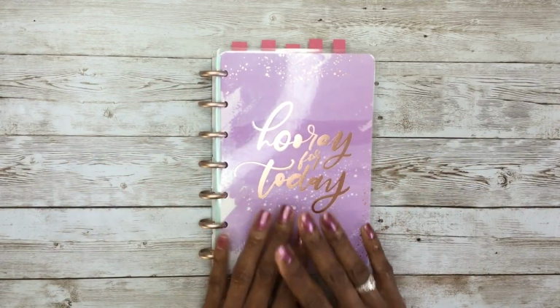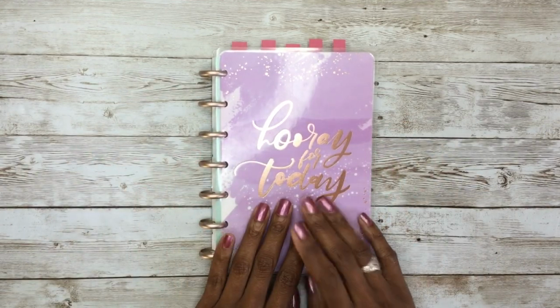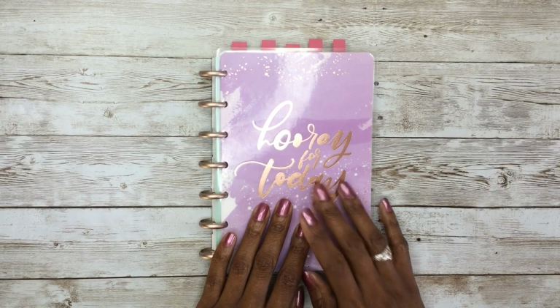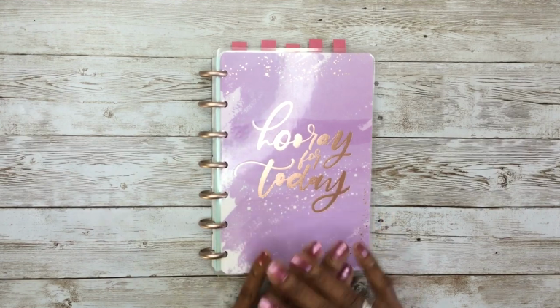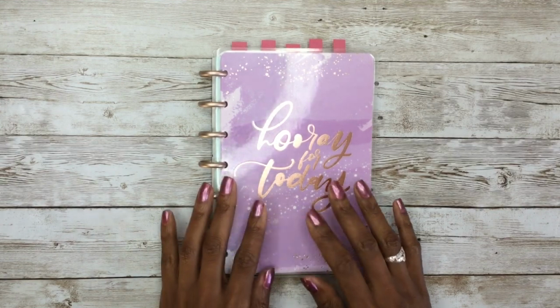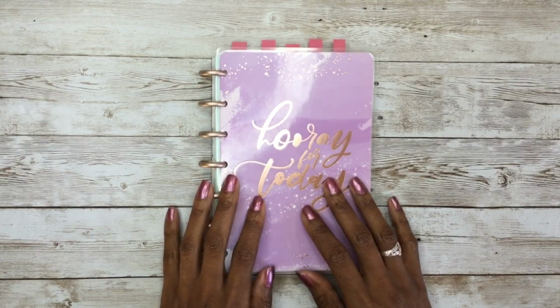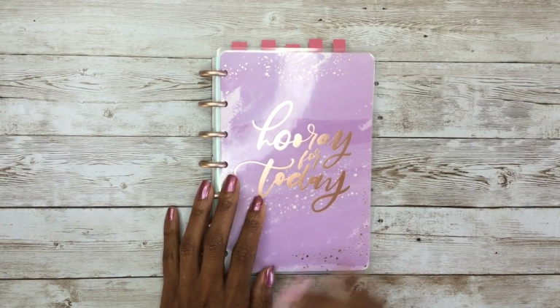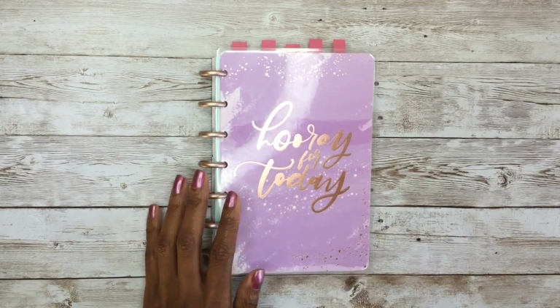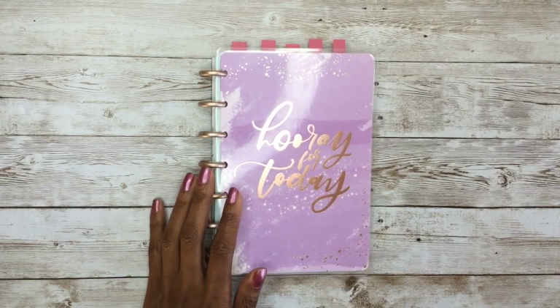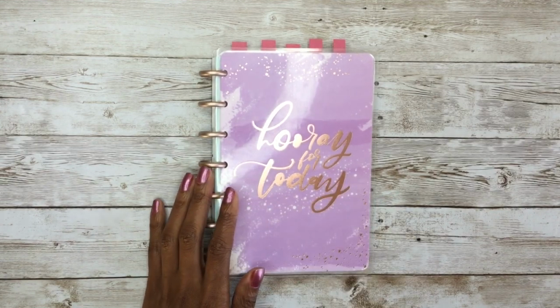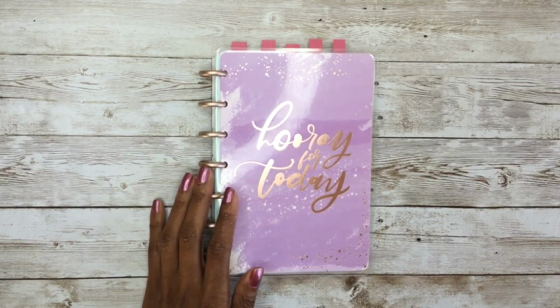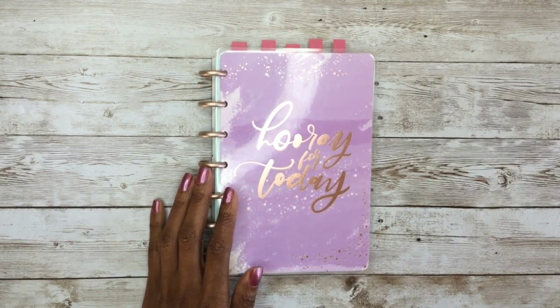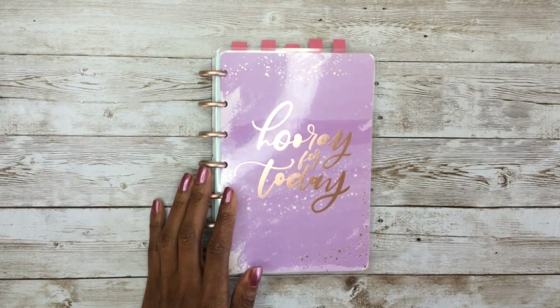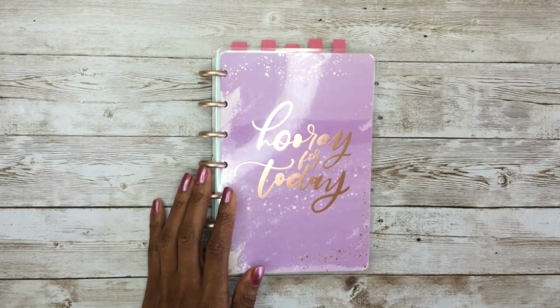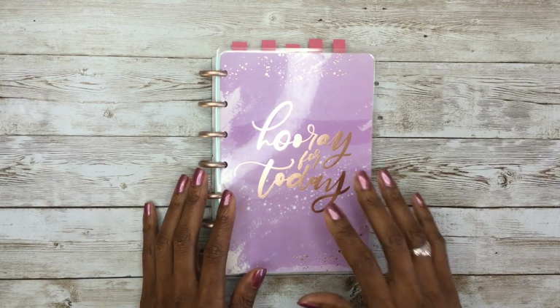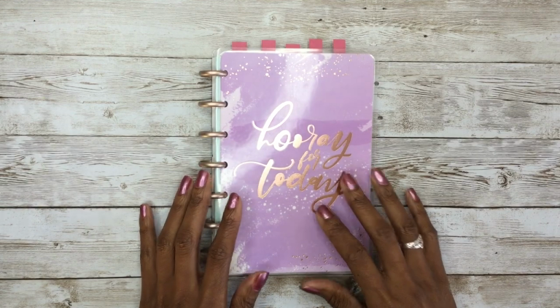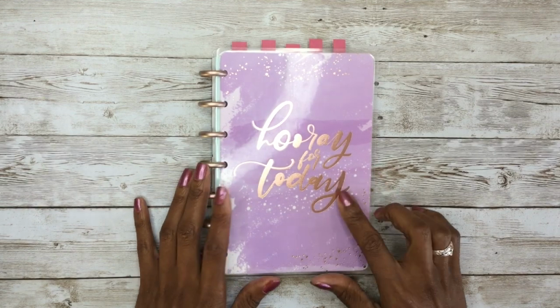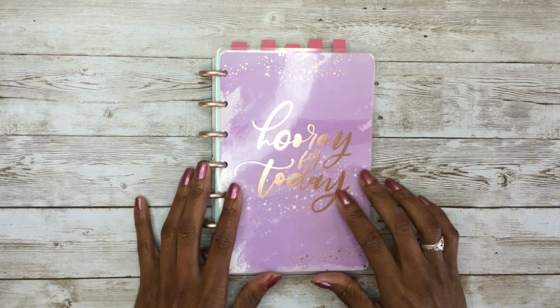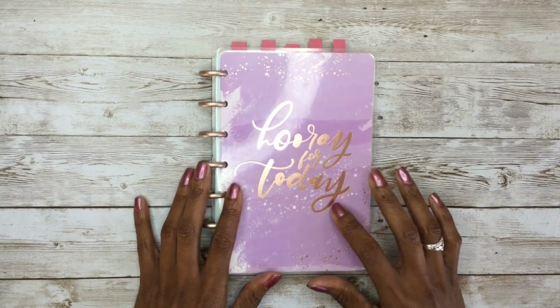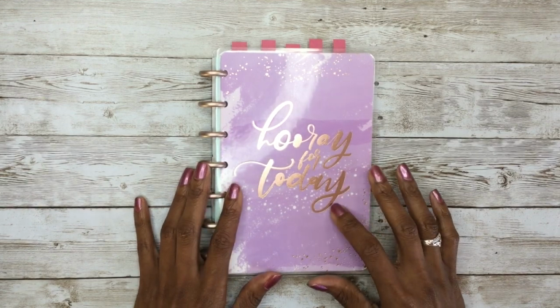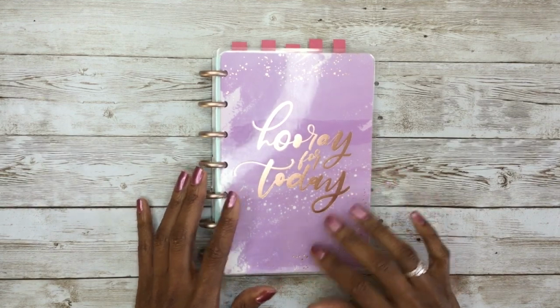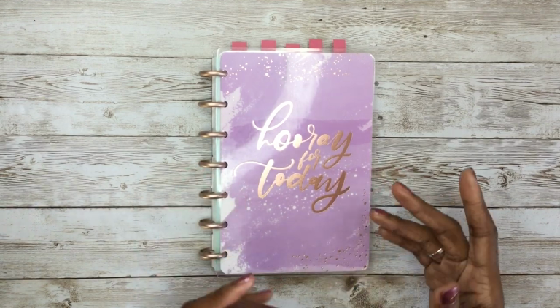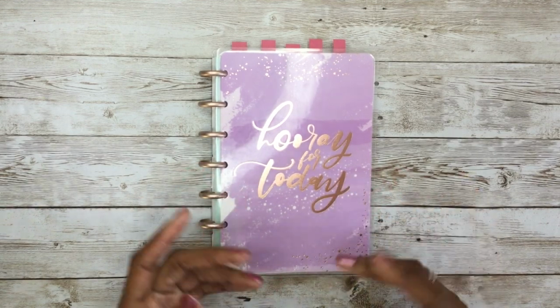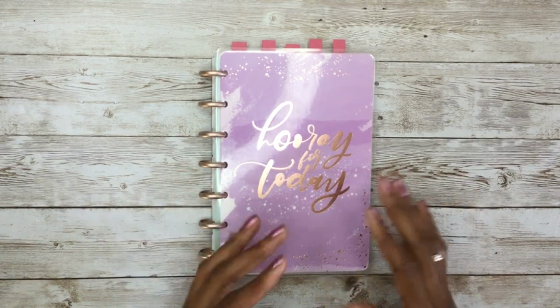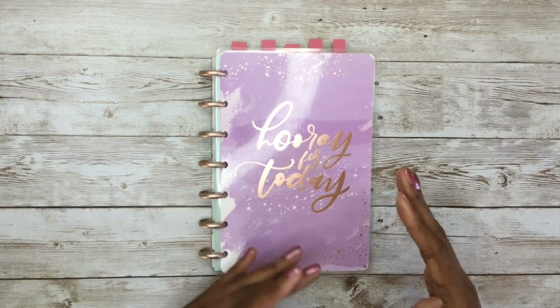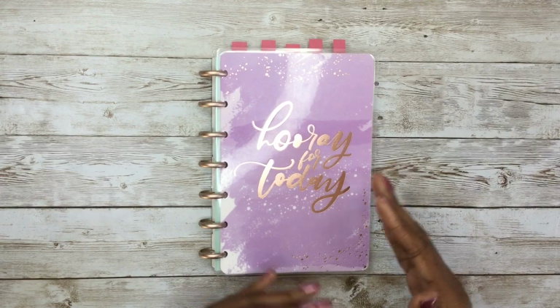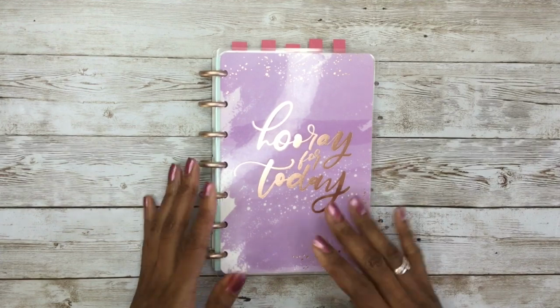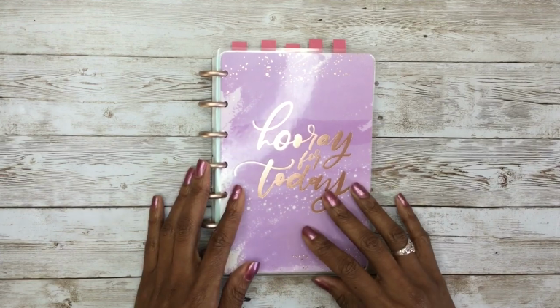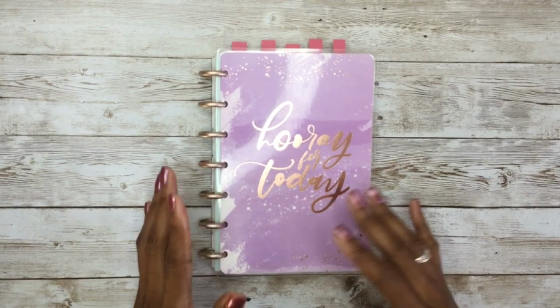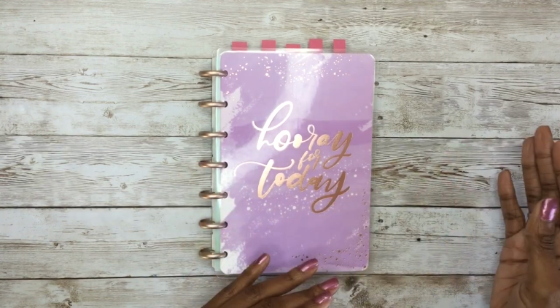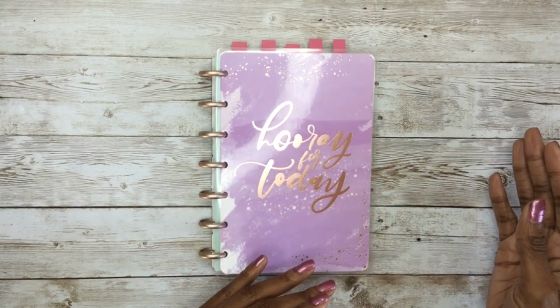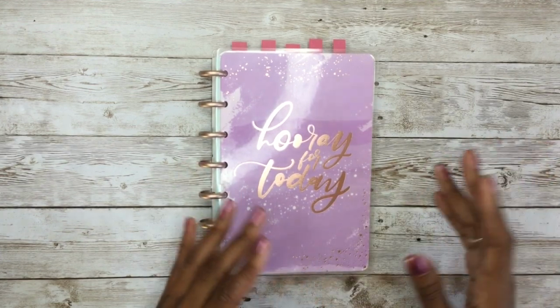I know some of you are like, what is bullet journaling? Bullet journaling is basically an organization system. It was developed by Ryder Carol, and it uses symbols to help you navigate or organize current and future events in your planner.